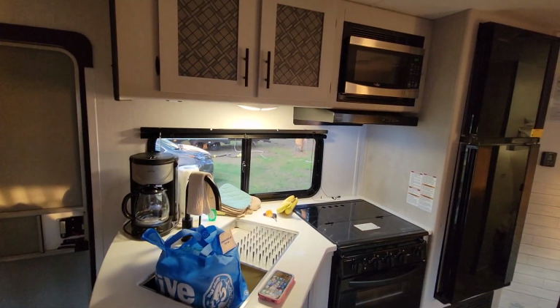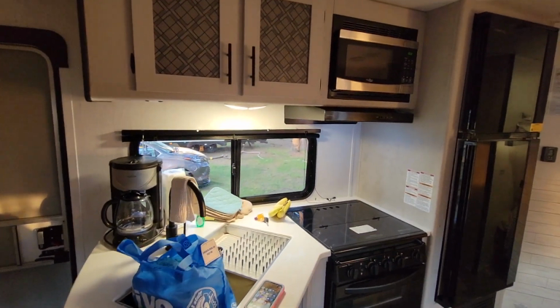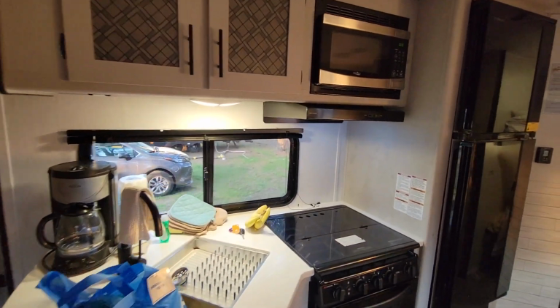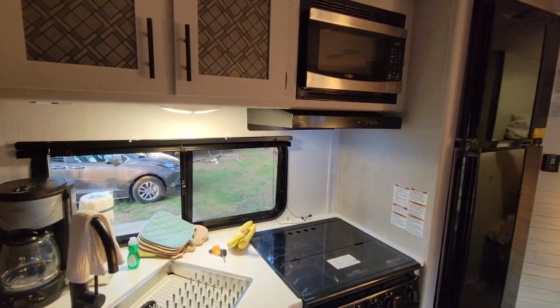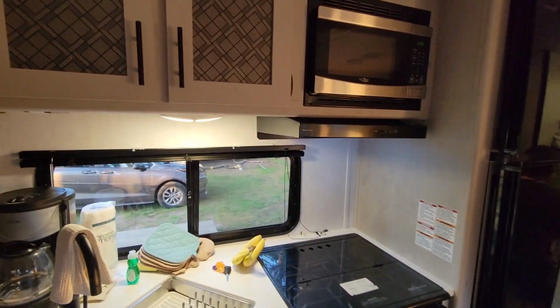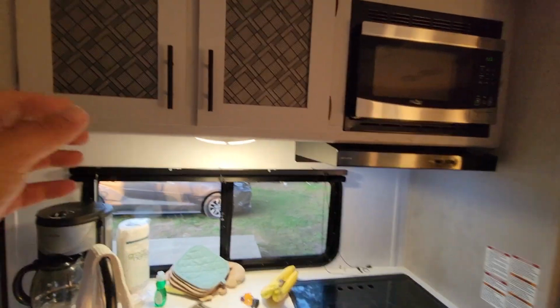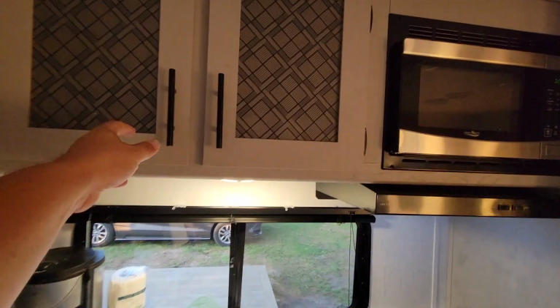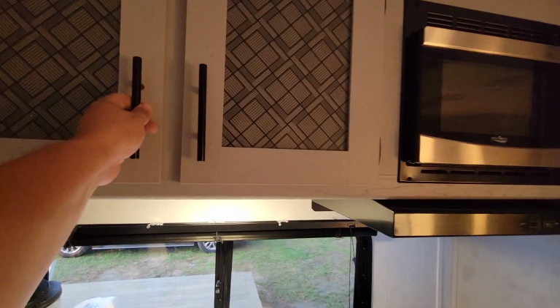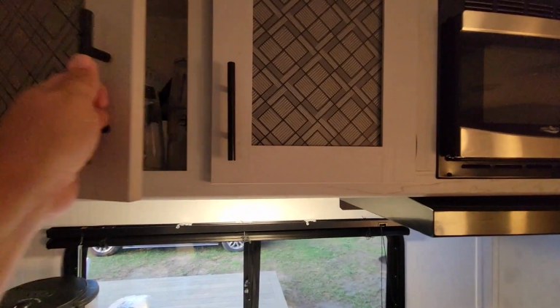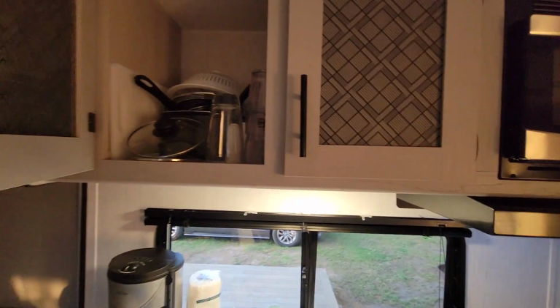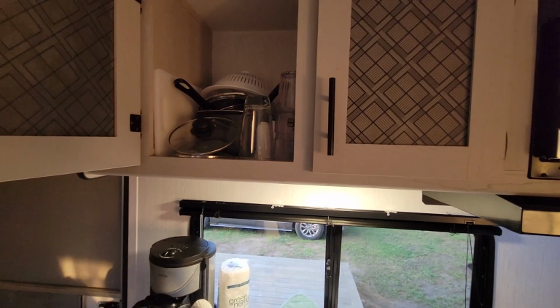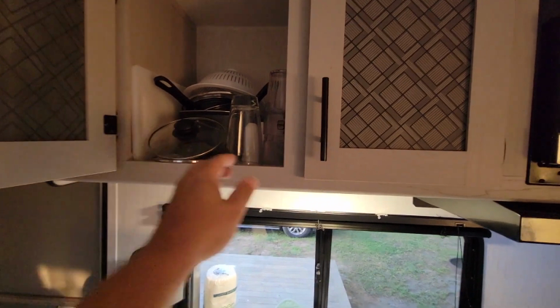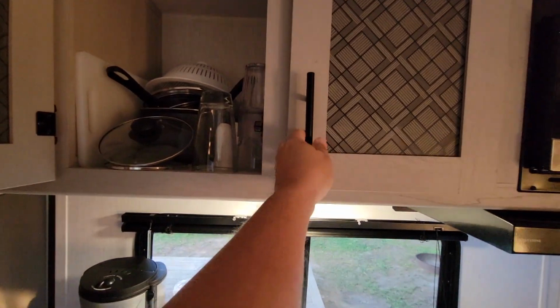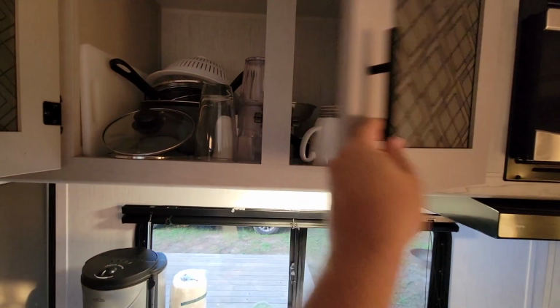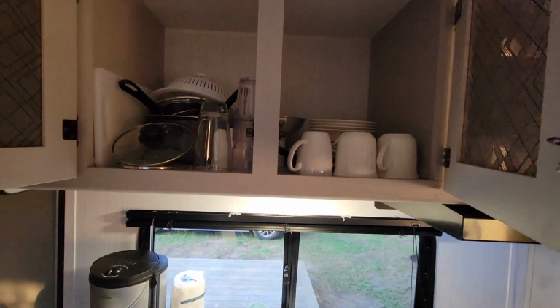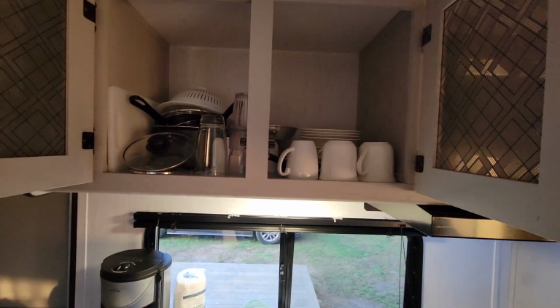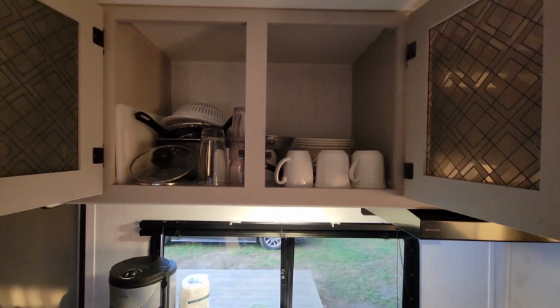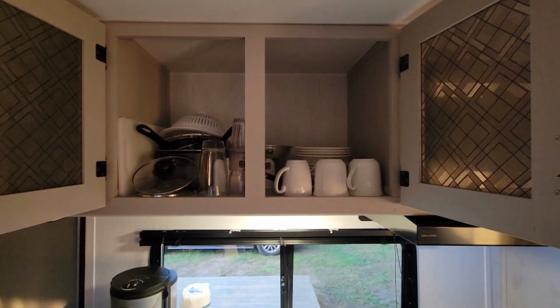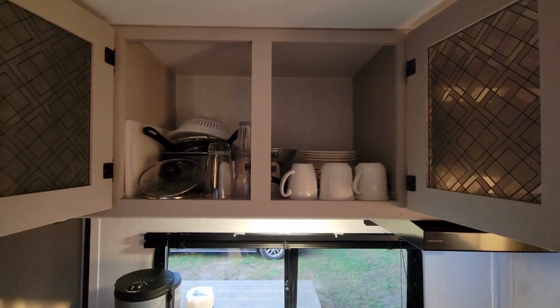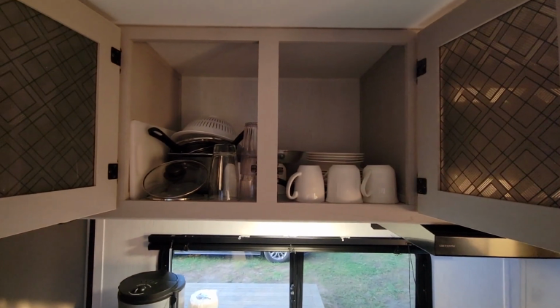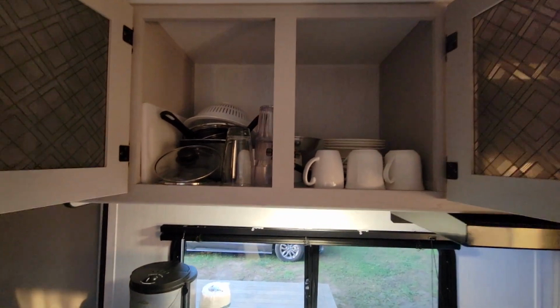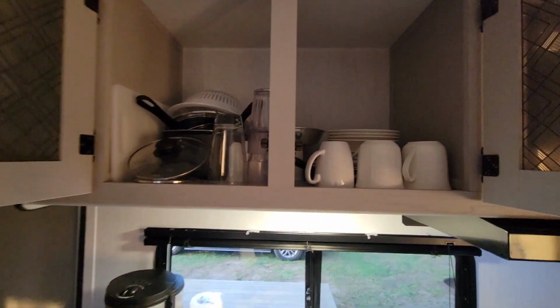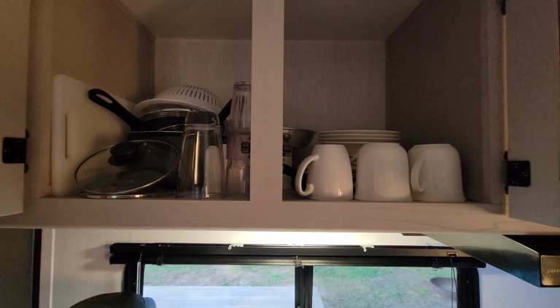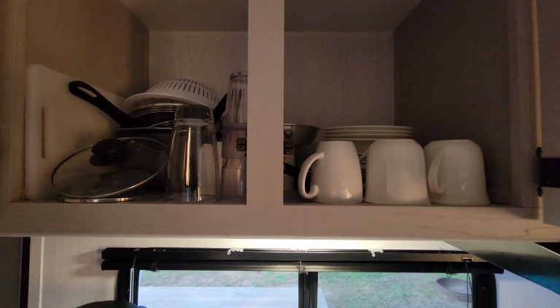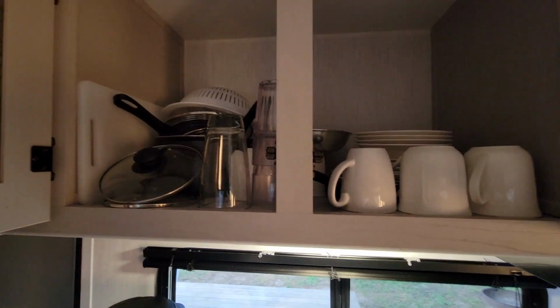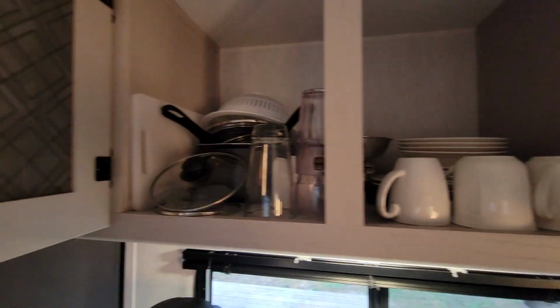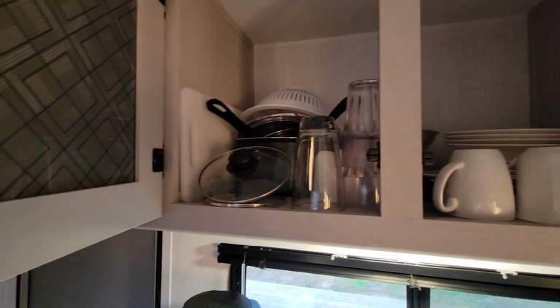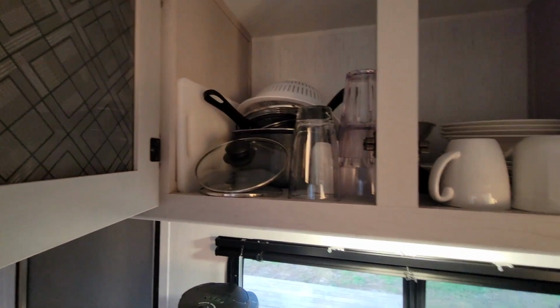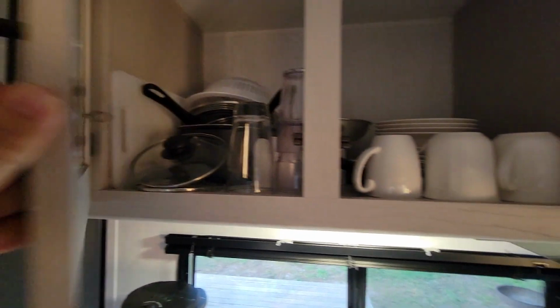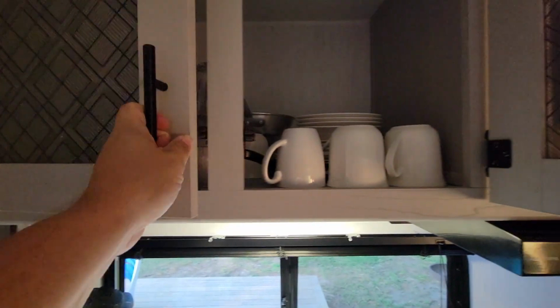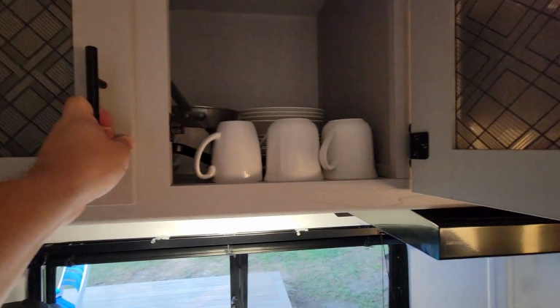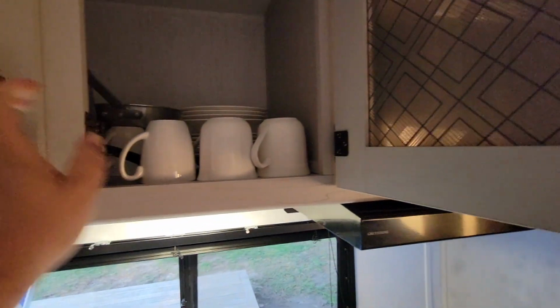We'll take a look in the kitchen here. I haven't gone through anything yet so we'll see what's supplied. Quite full cupboards up there with mugs, dishes, plates, some cookware, and glasses as well.